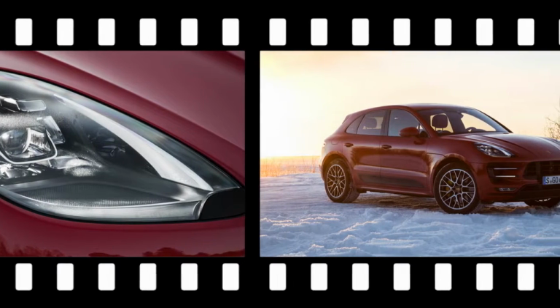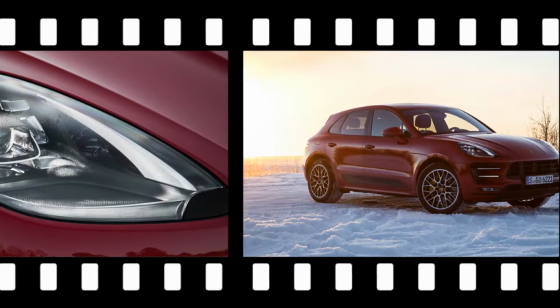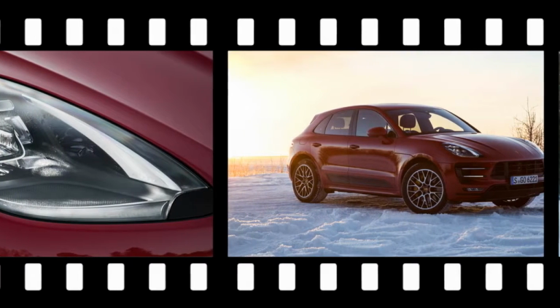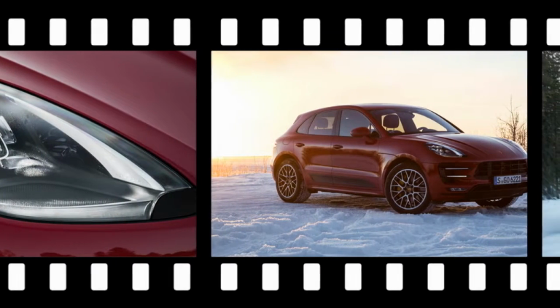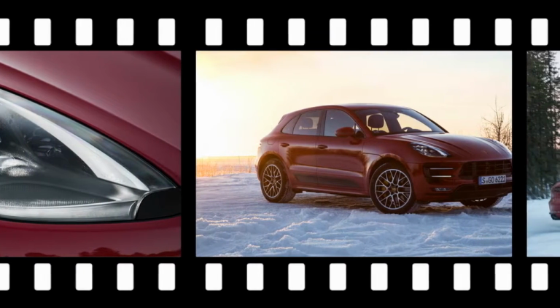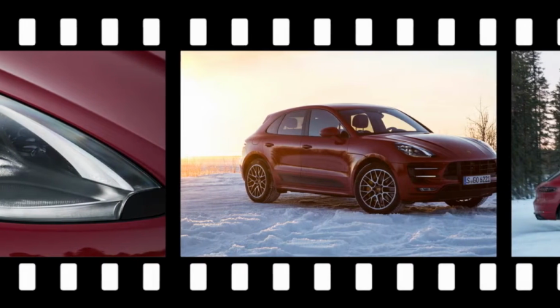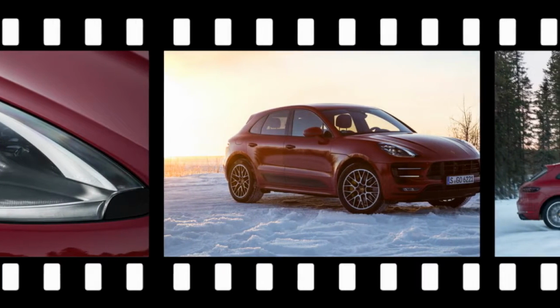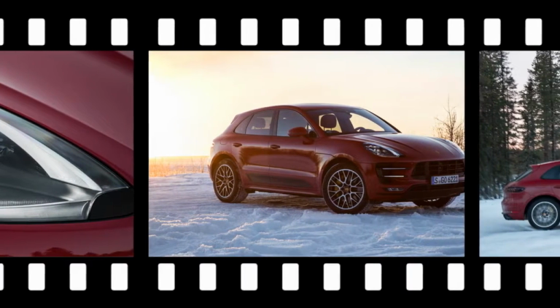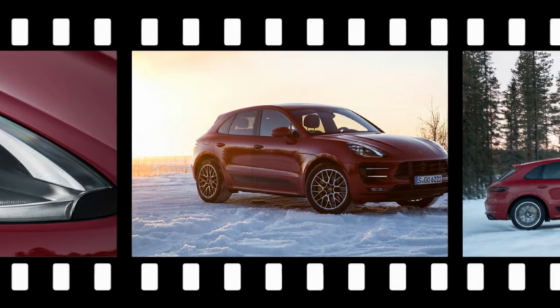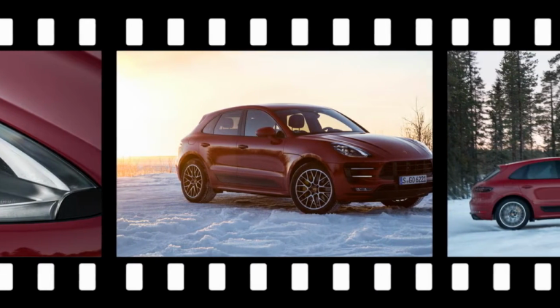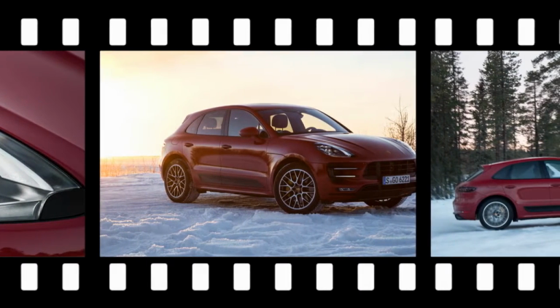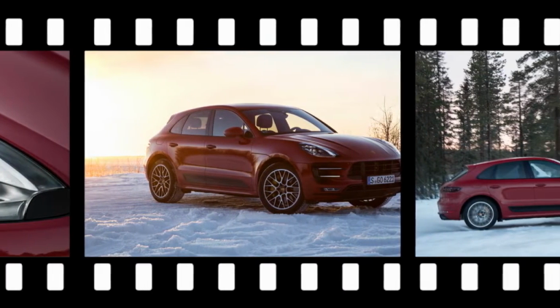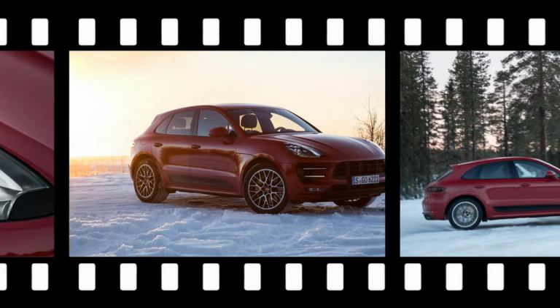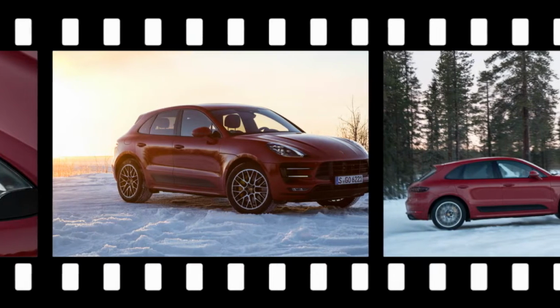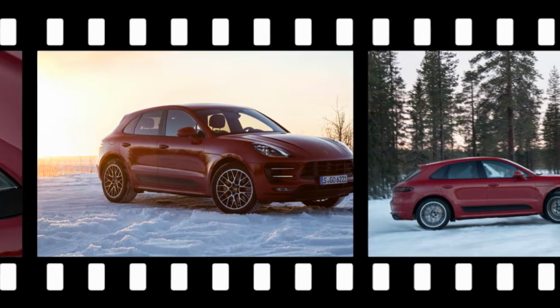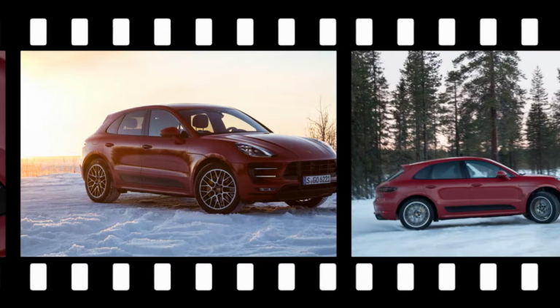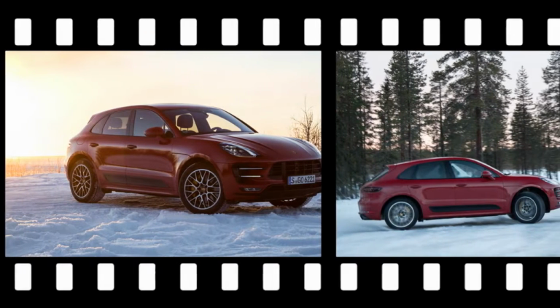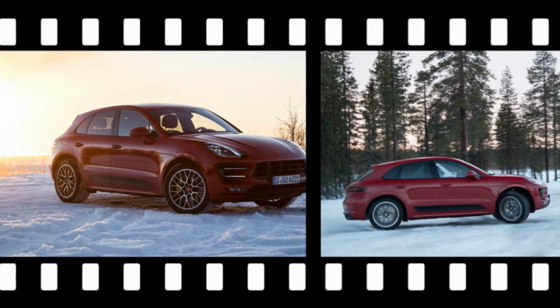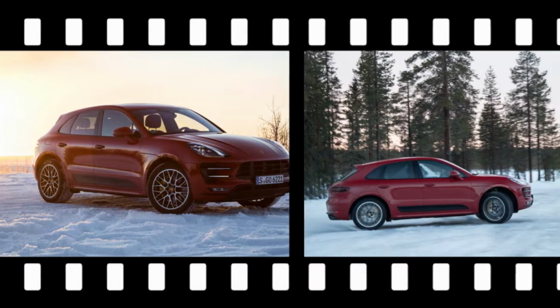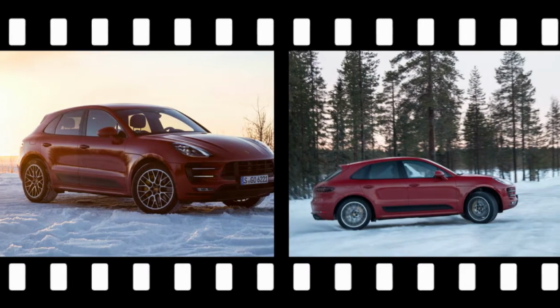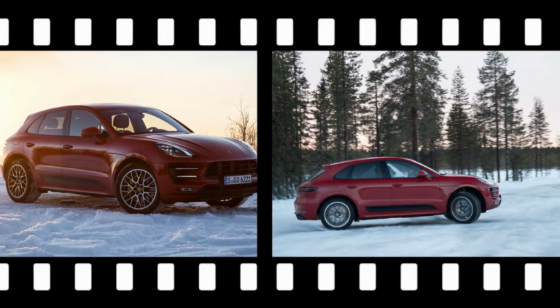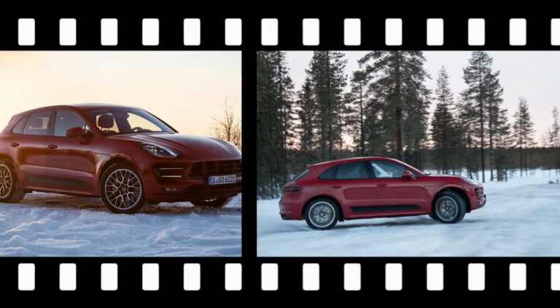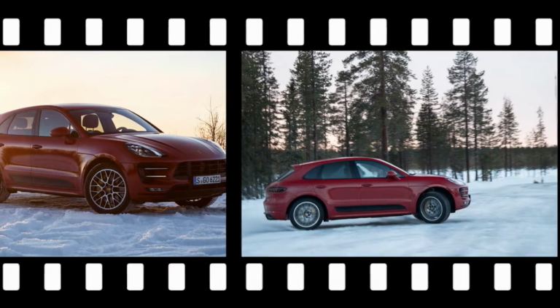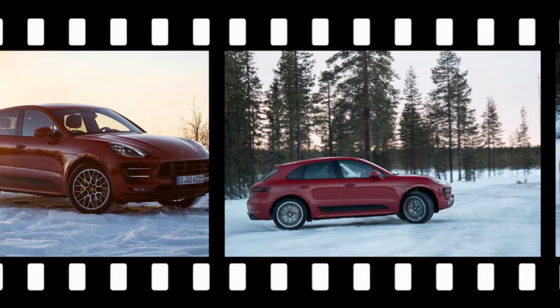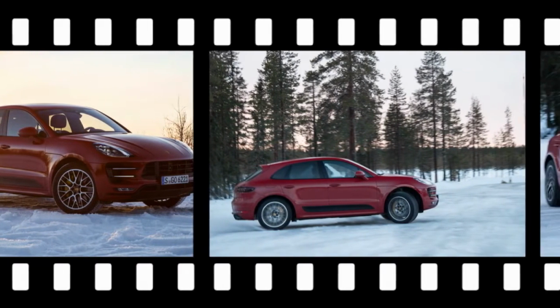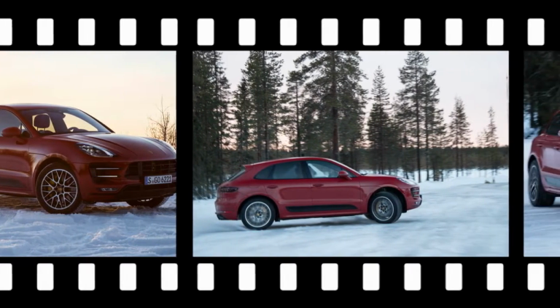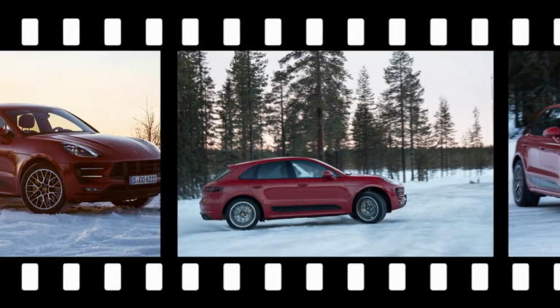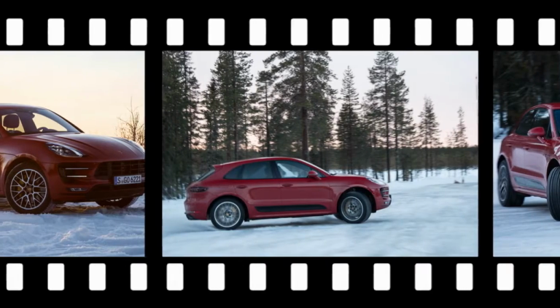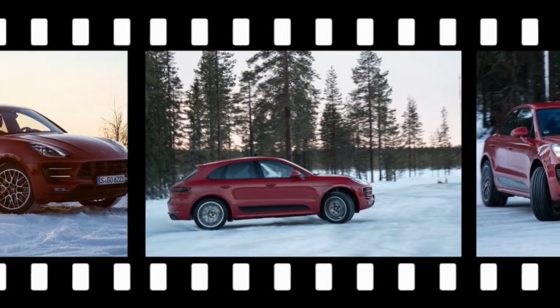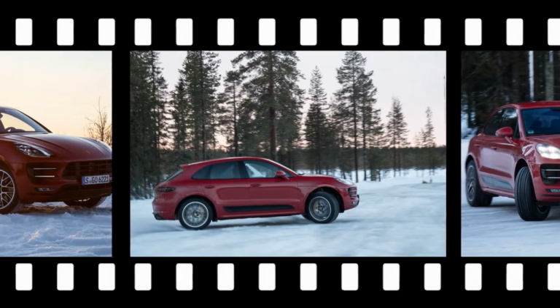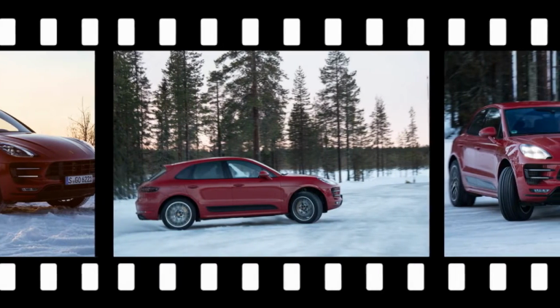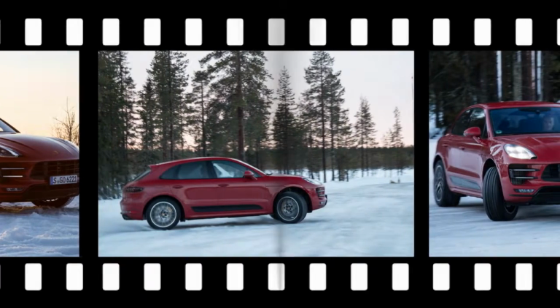The estimate is surely conservative, since 4.2 seconds is how quickly we reached 60 mph when testing a 2015 Macan Turbo without the added horsepower but with Sport Chrono.